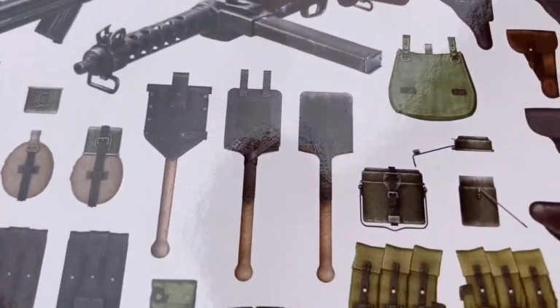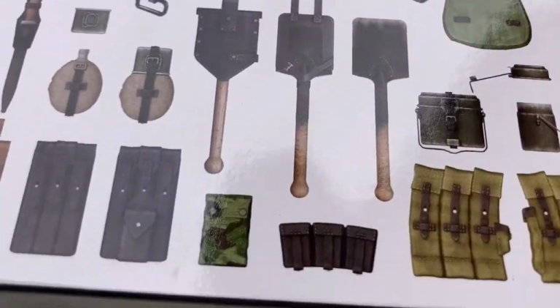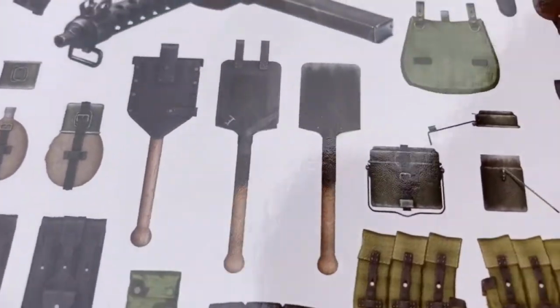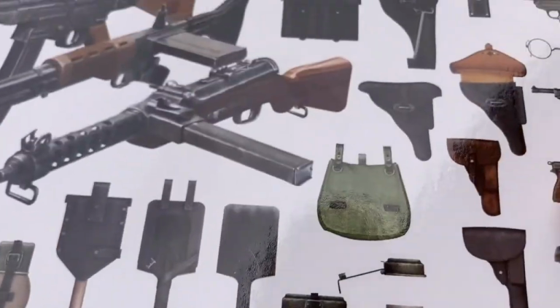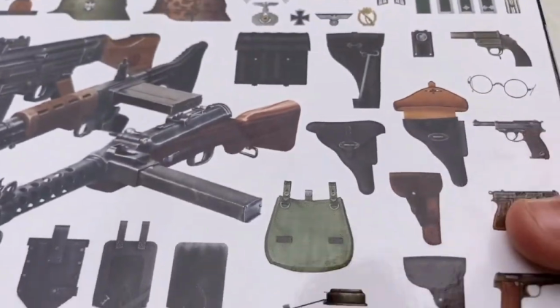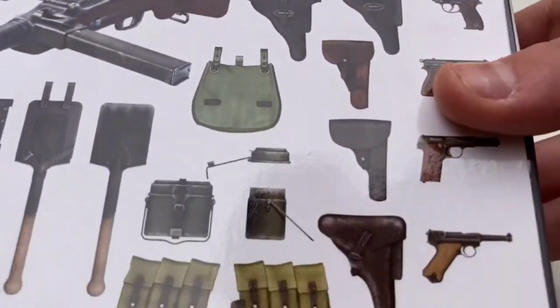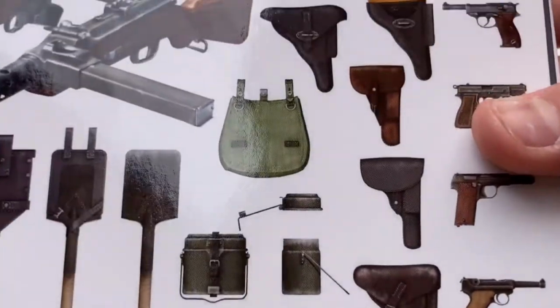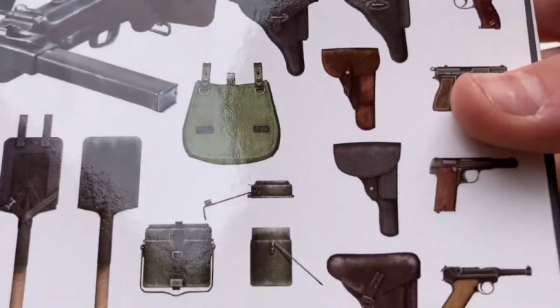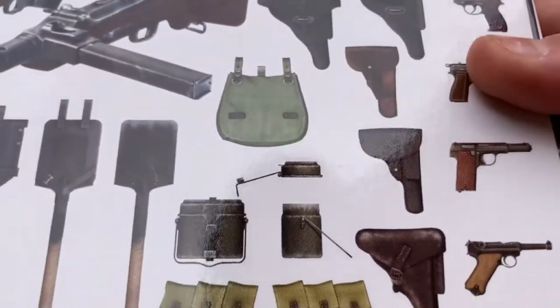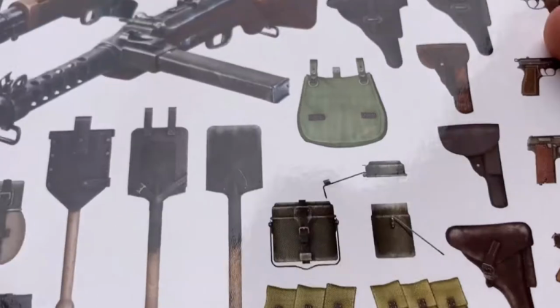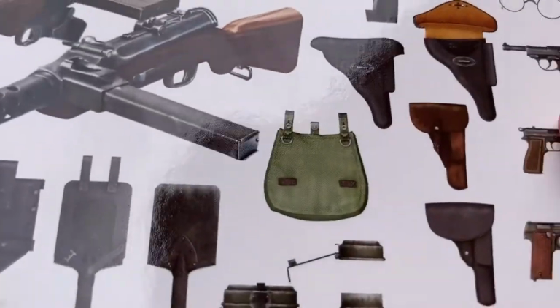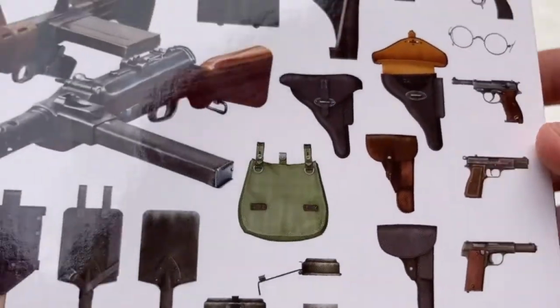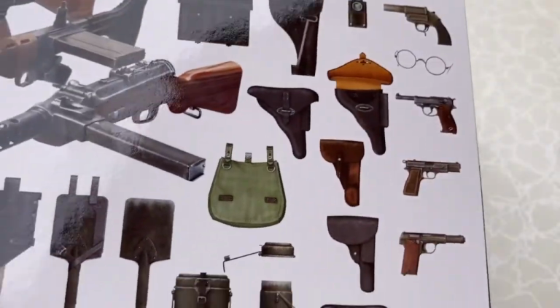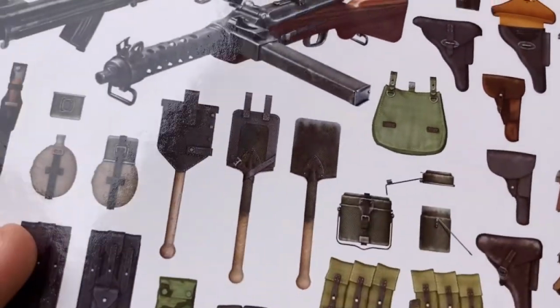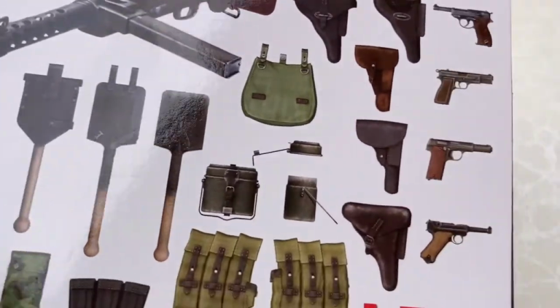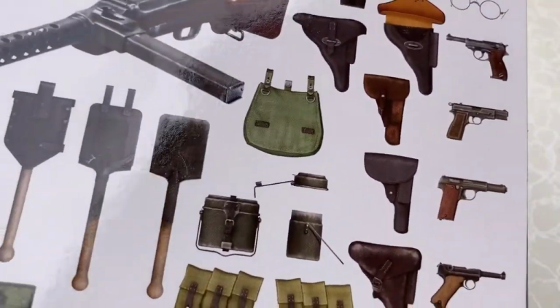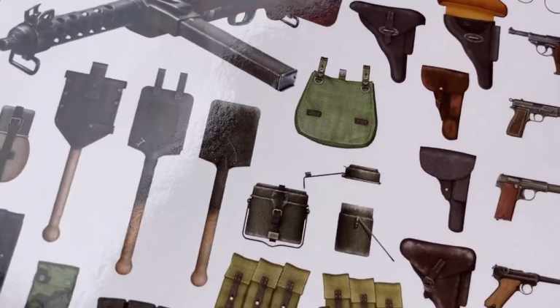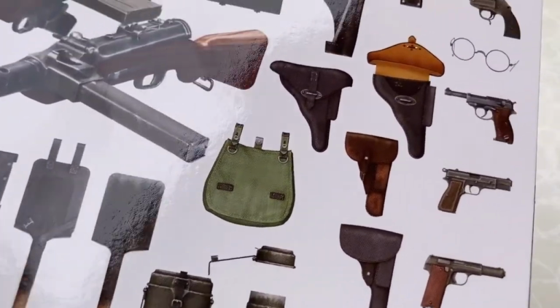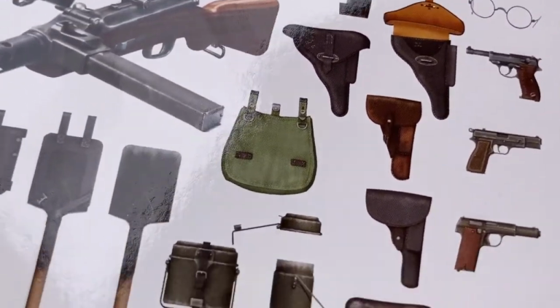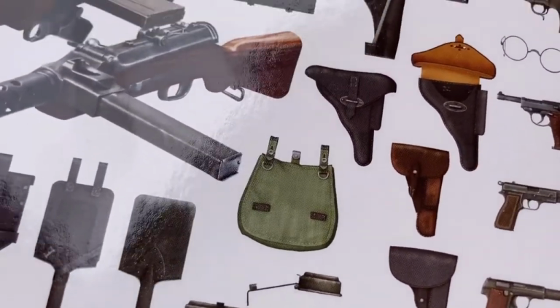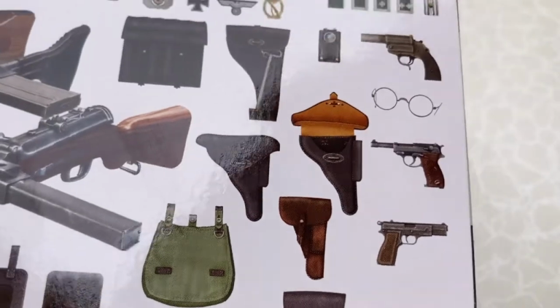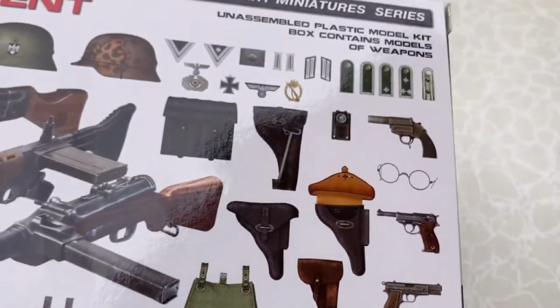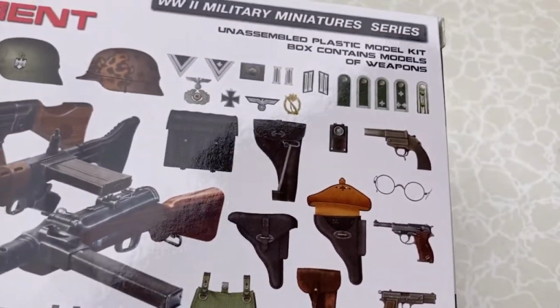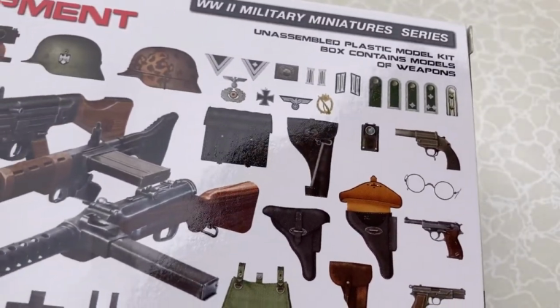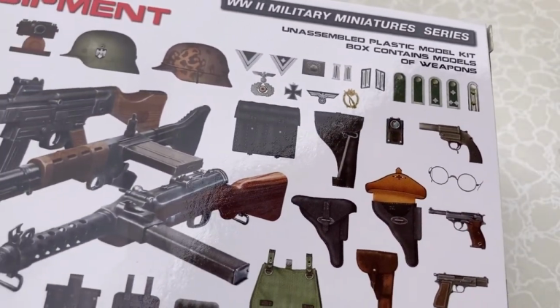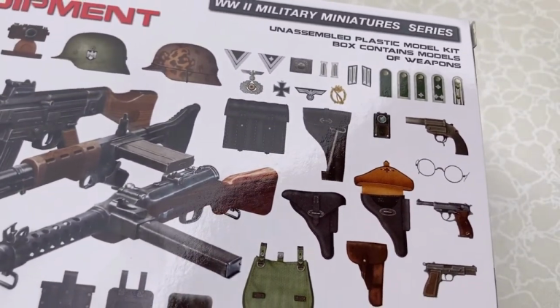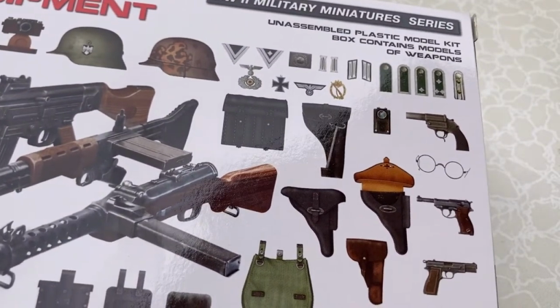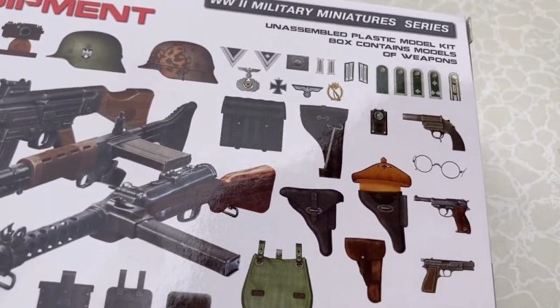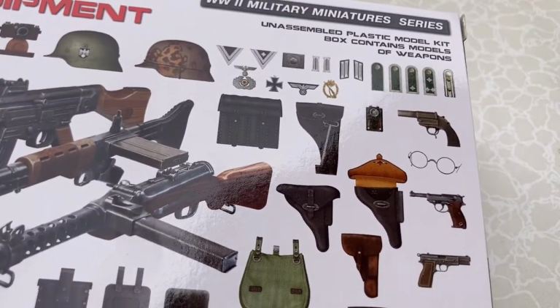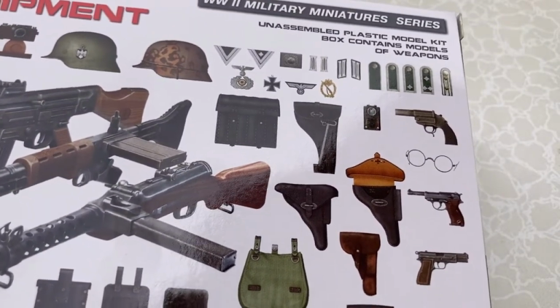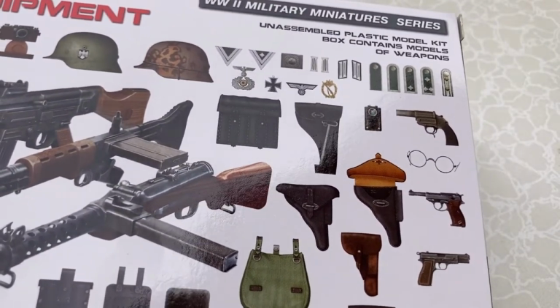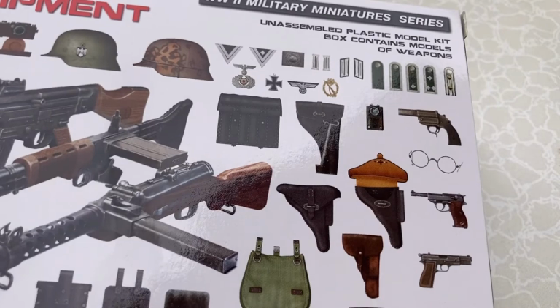Here we have three different types of shovels — one of them does not have the casing so they could be using it. Different mess kits open and closed, many different holsters open and closed, and then the pistols themselves. Here we have glasses, classic 1940s glasses that would be very interesting to put on a soldier.